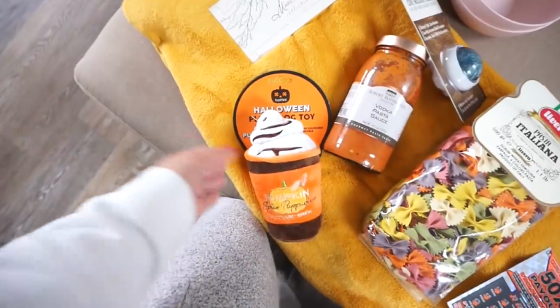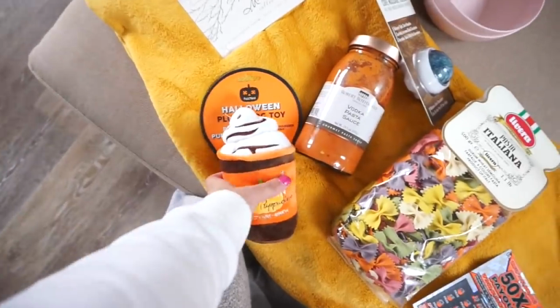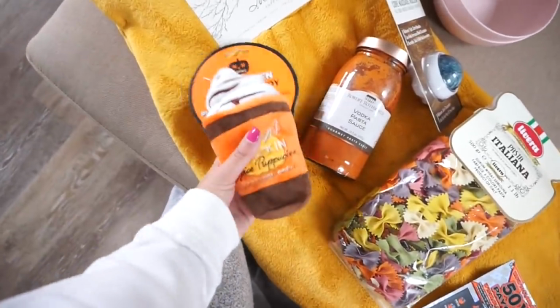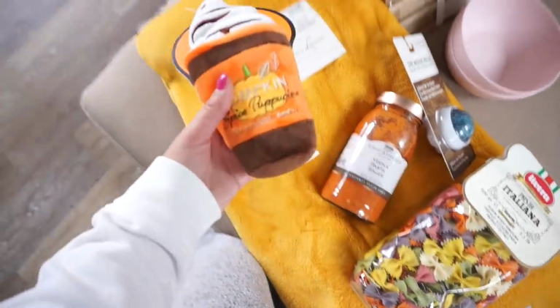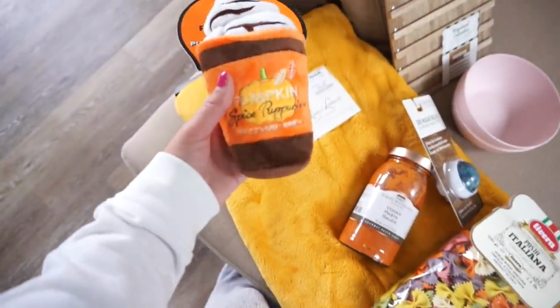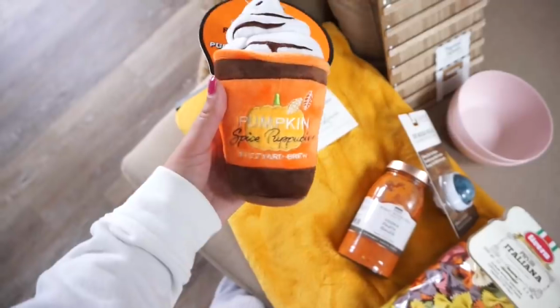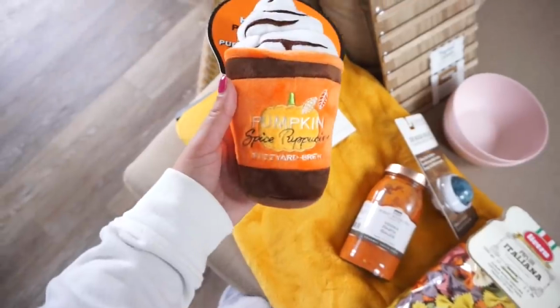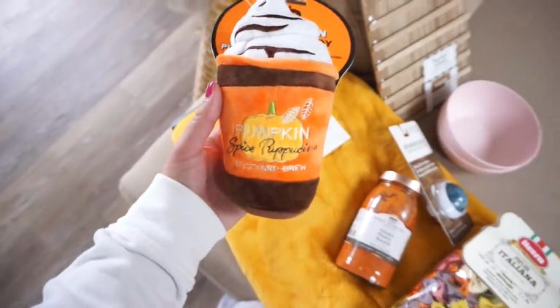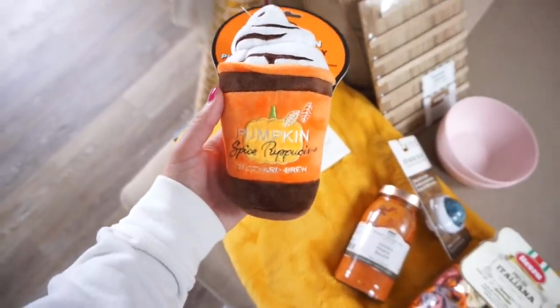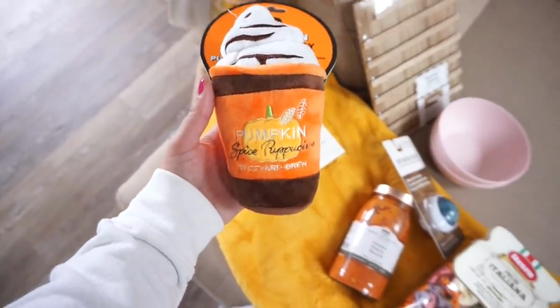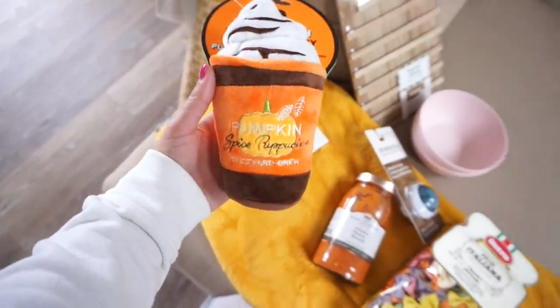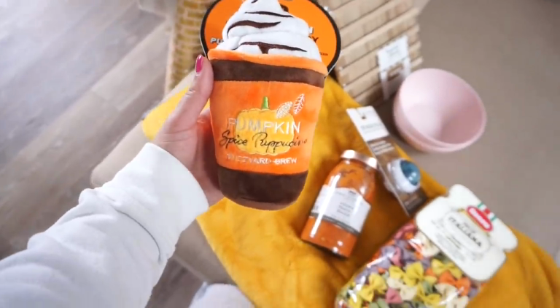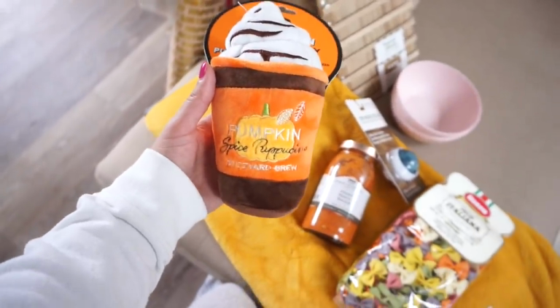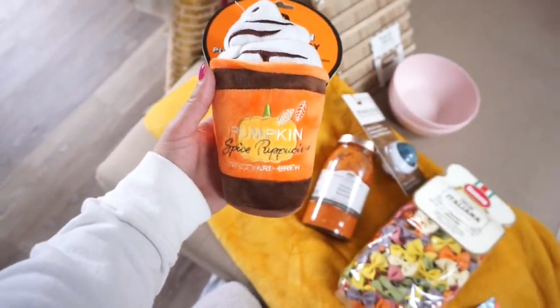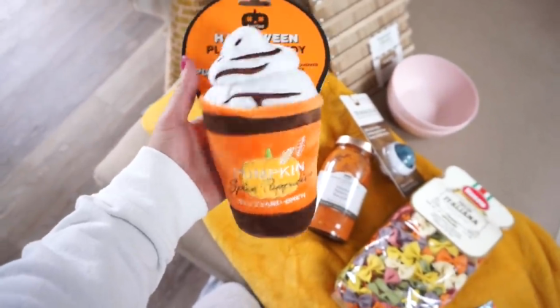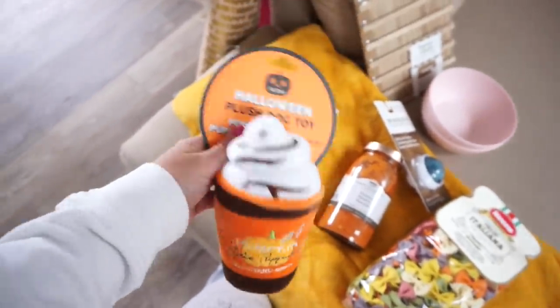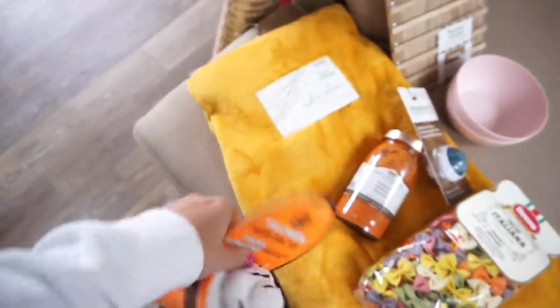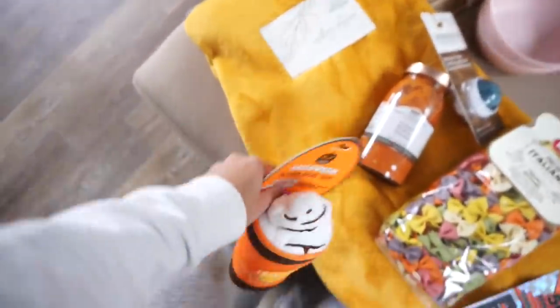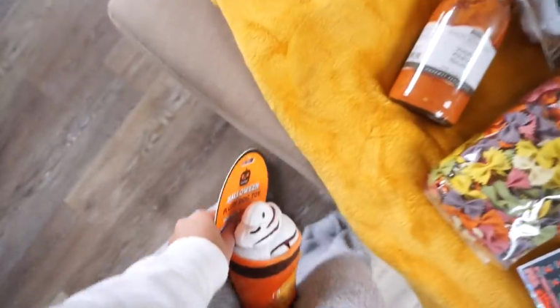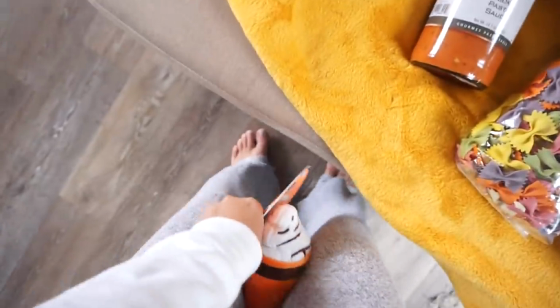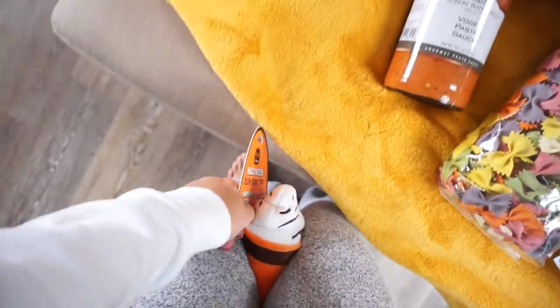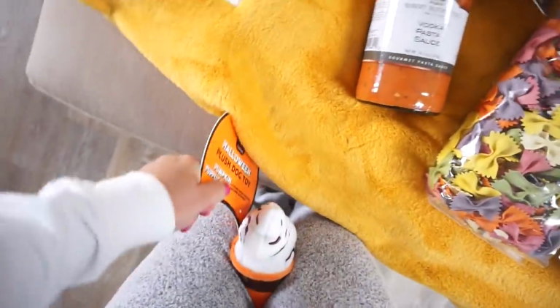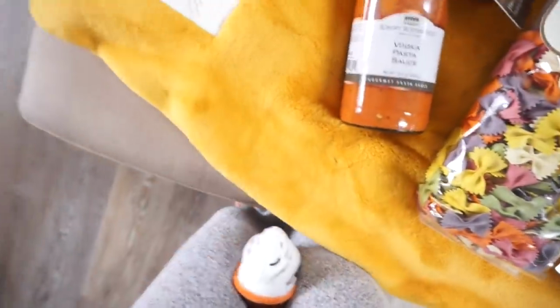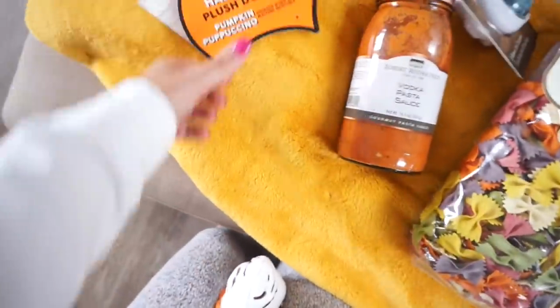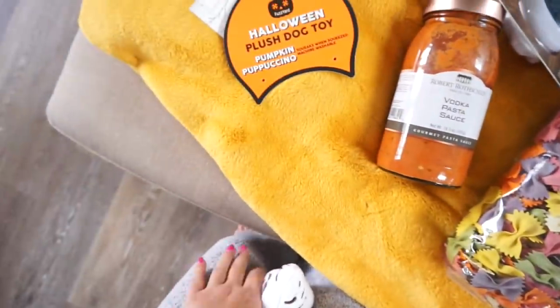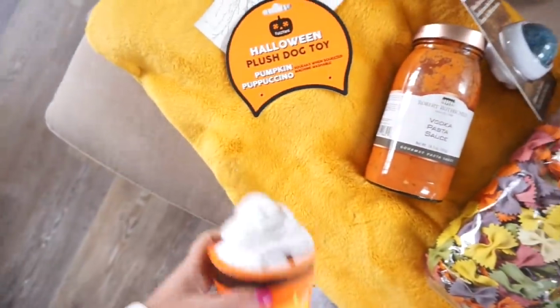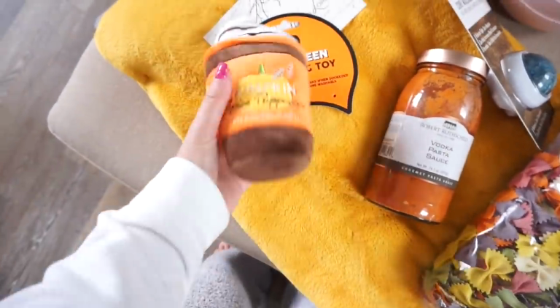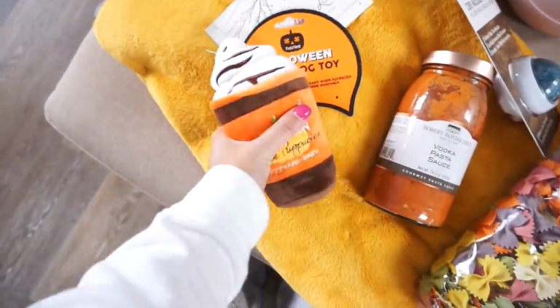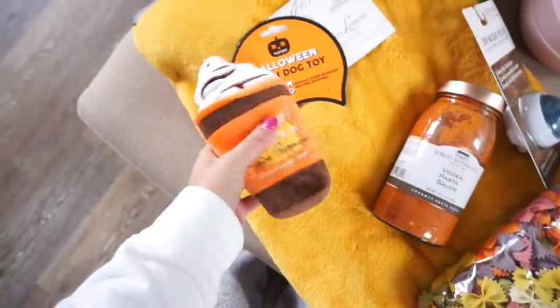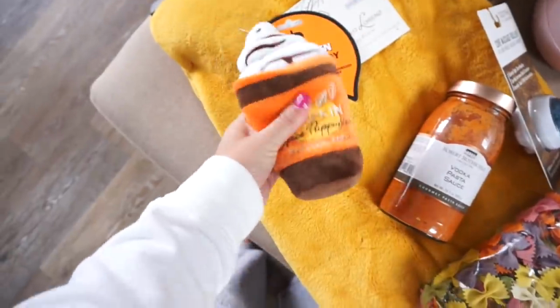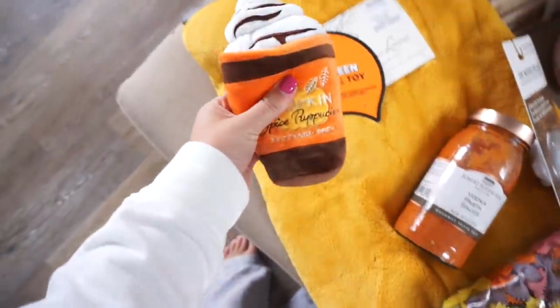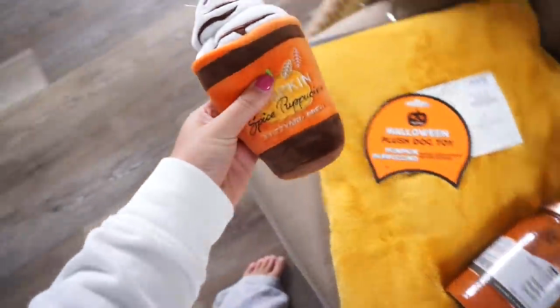The last thing I got him was this little pumpkin spice puppuccino — how freaking cute is this? So let's give this to him now because he's really gonna like this one. I don't know what he's gonna do because he has two new toys.